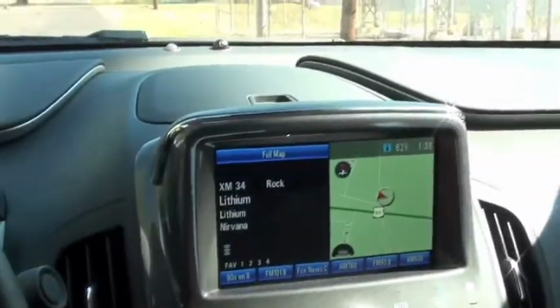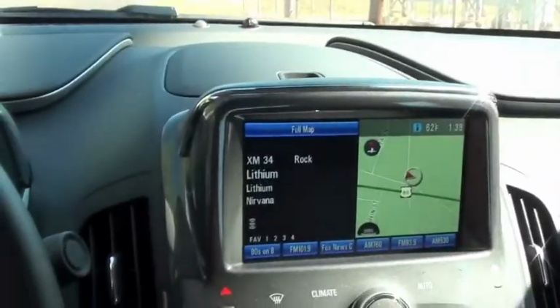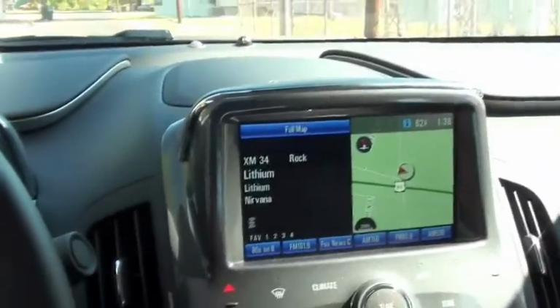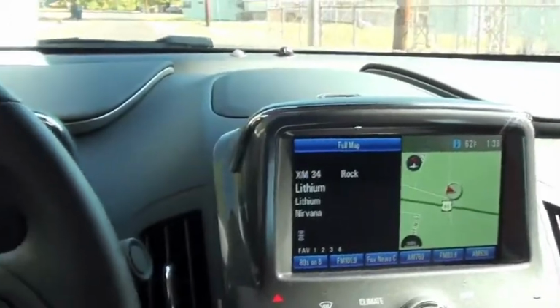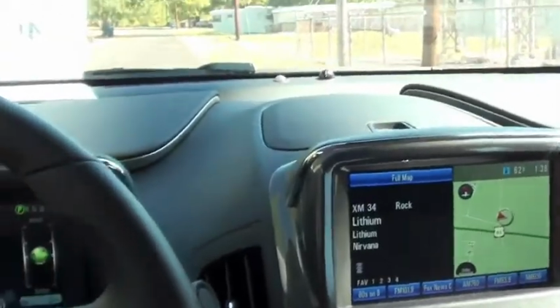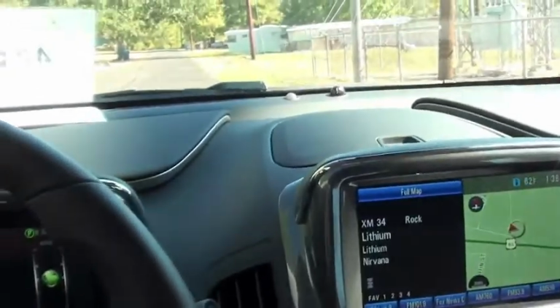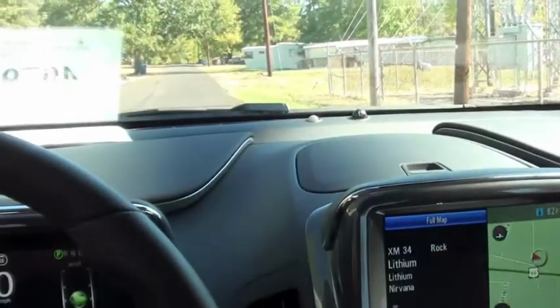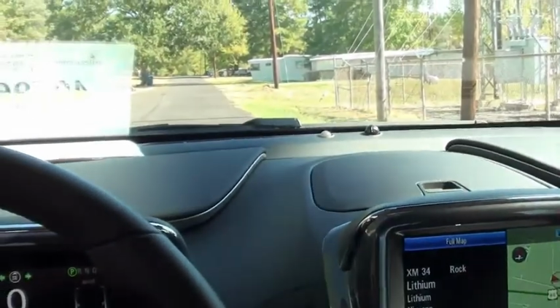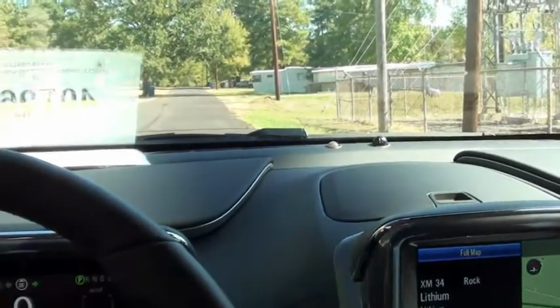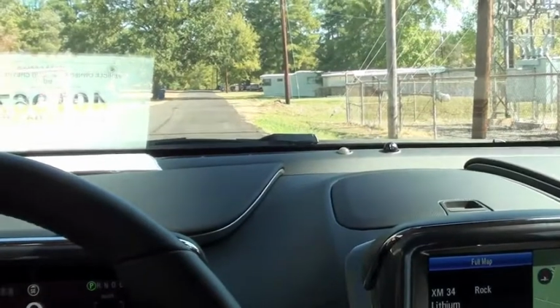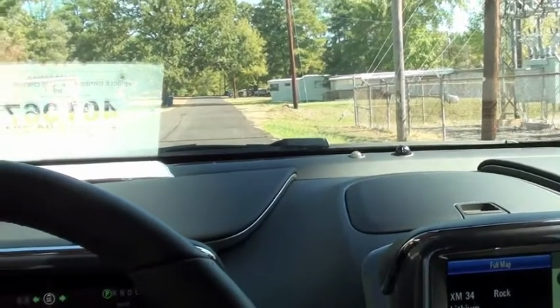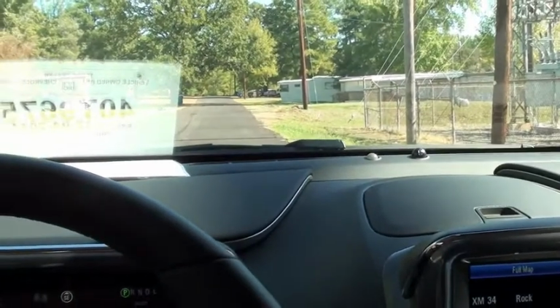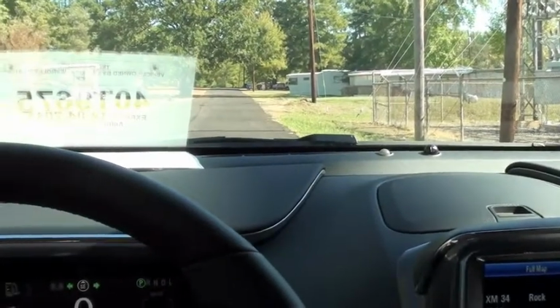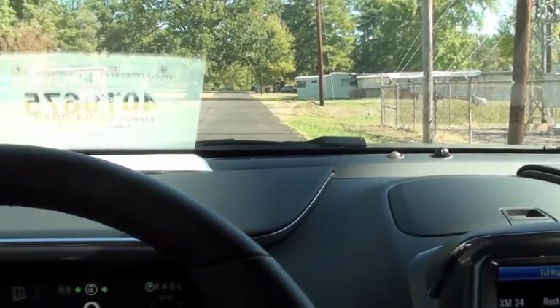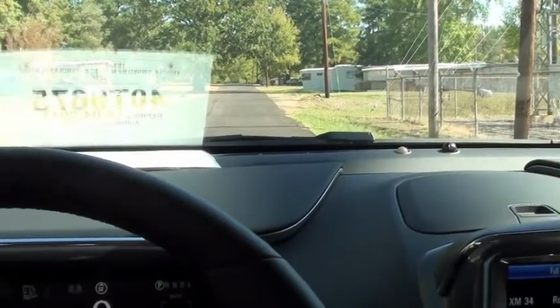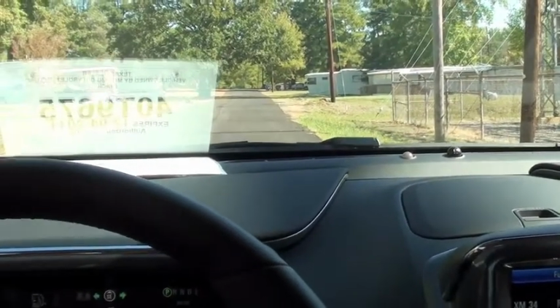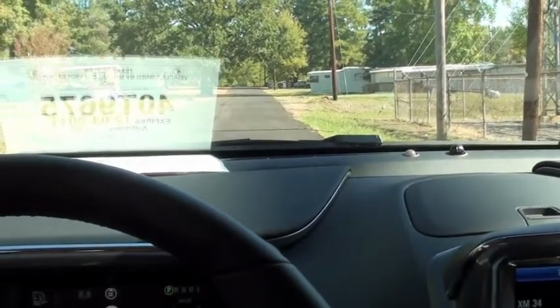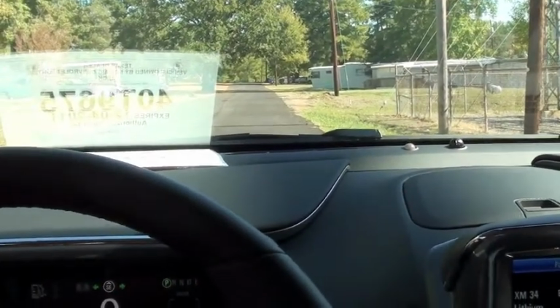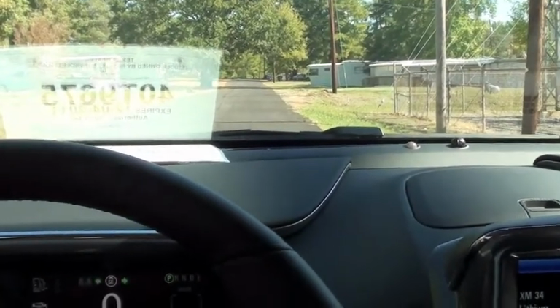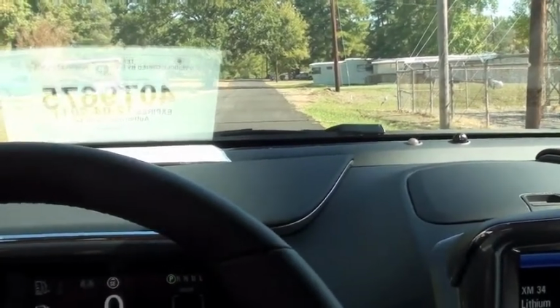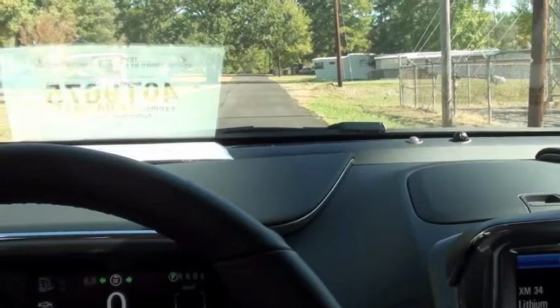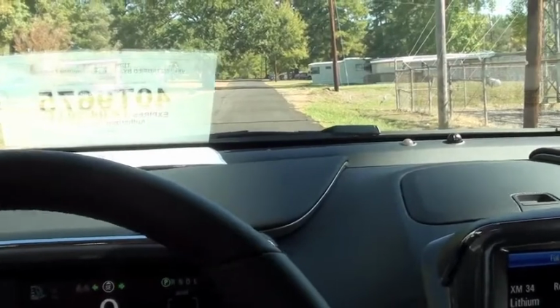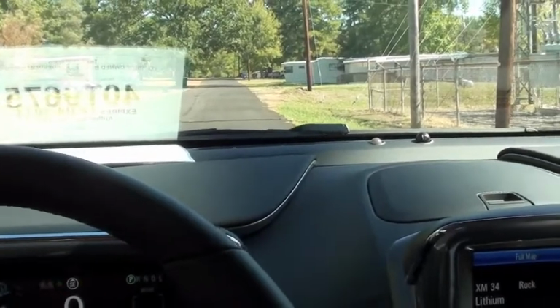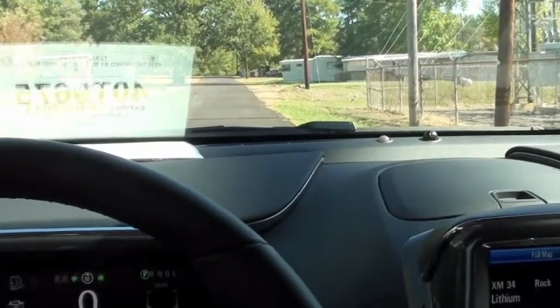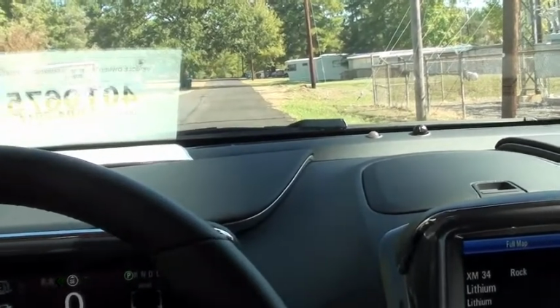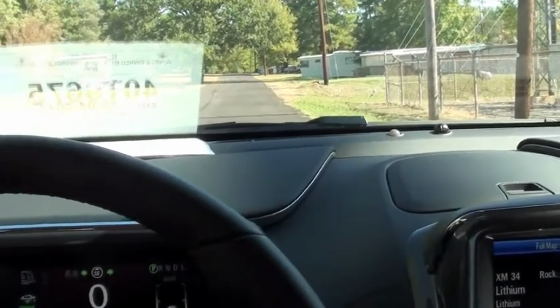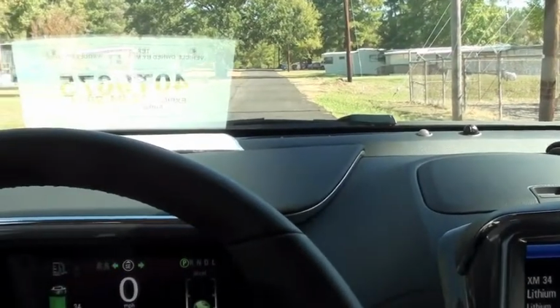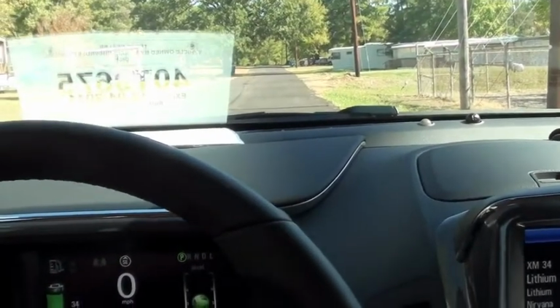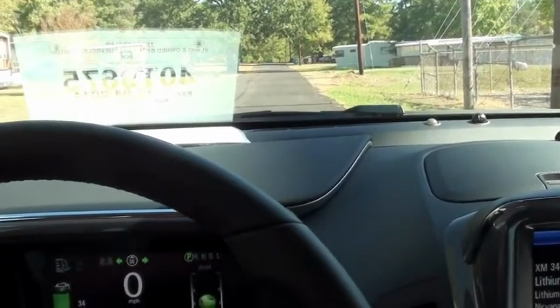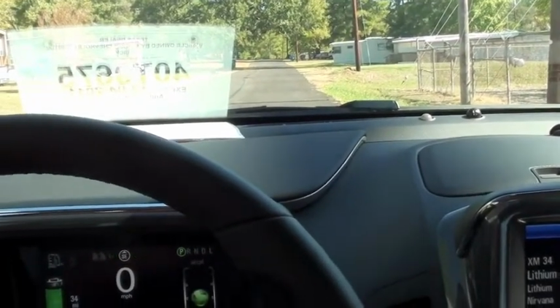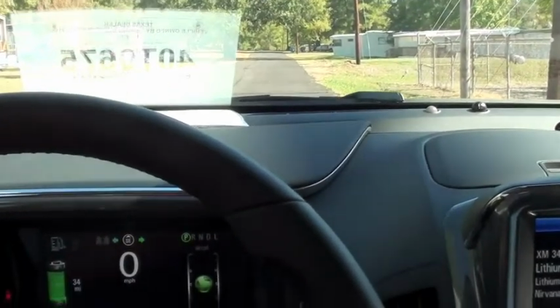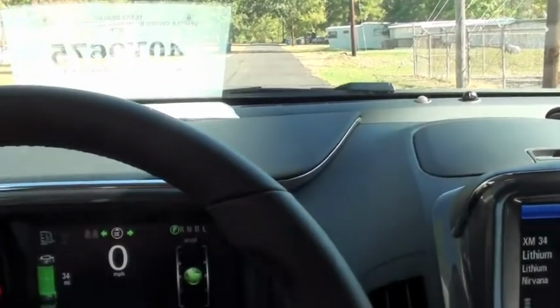The Volt plugs in at your home to a 110 outlet or a 240. The 110 will charge the car in 8 to 10 hours. The 240 will charge in about 4 hours.